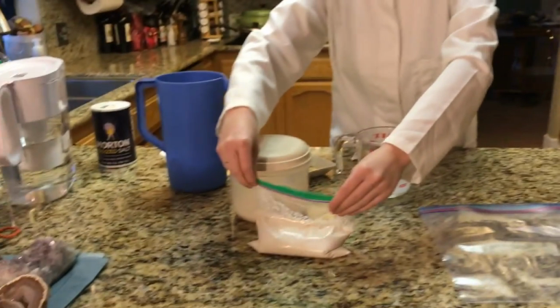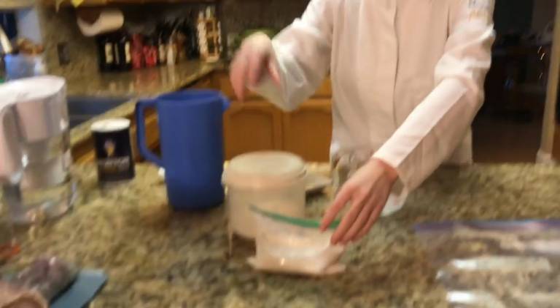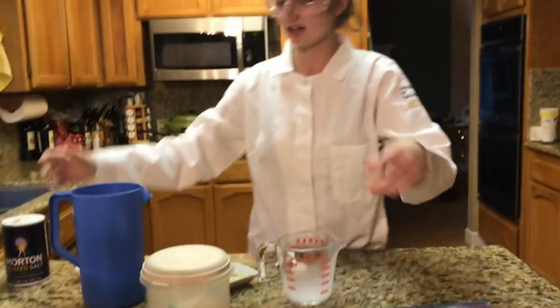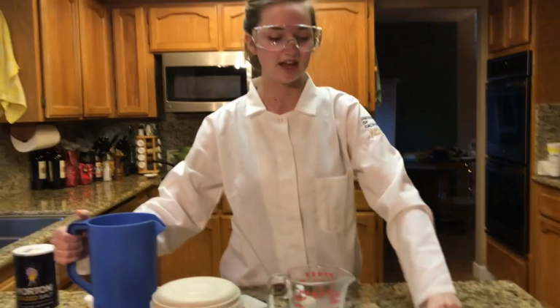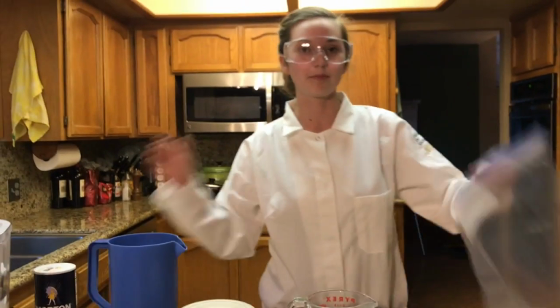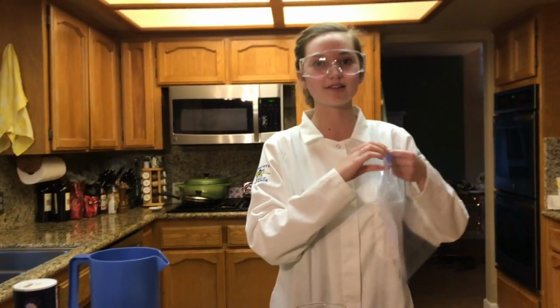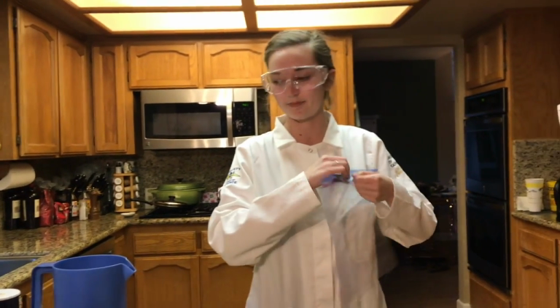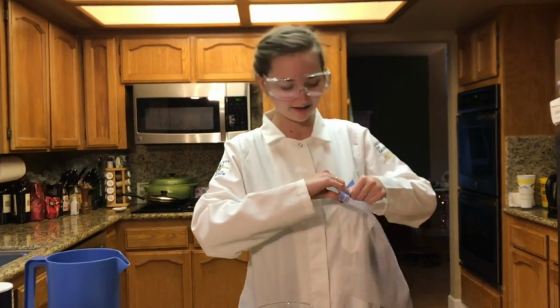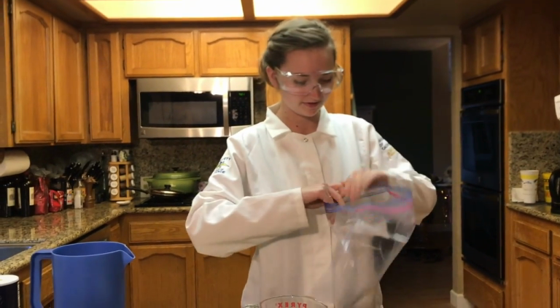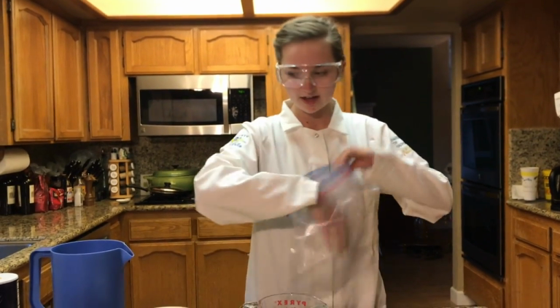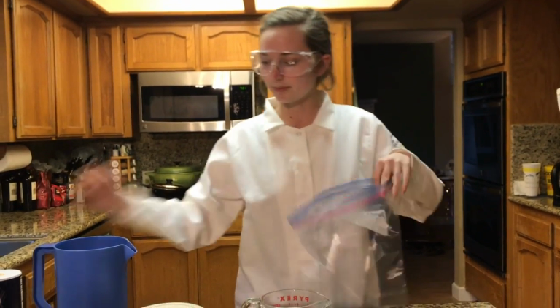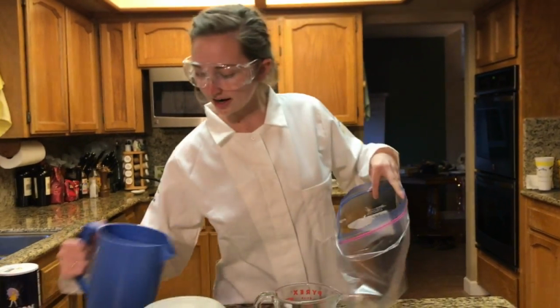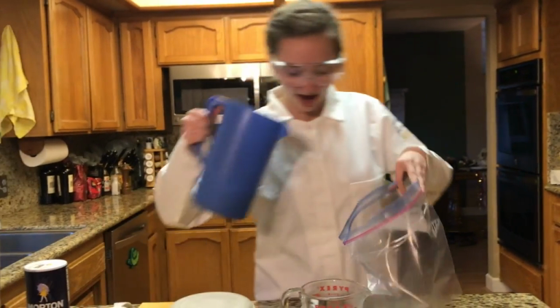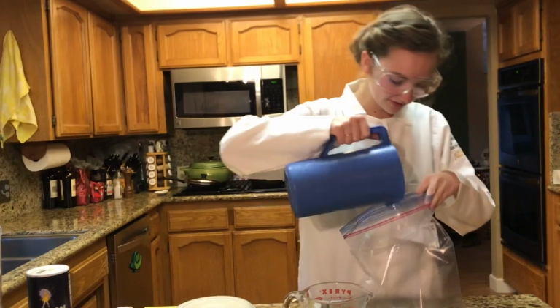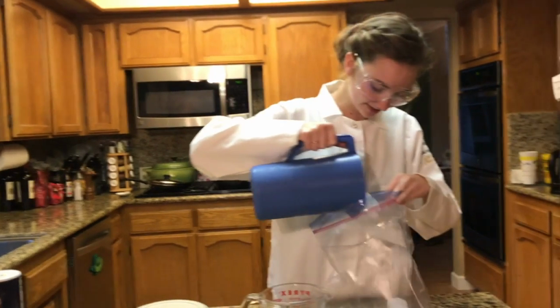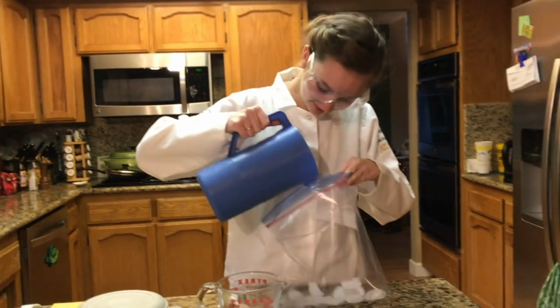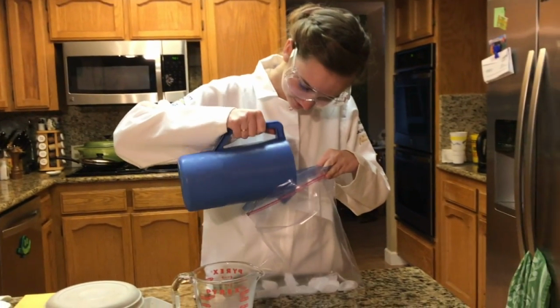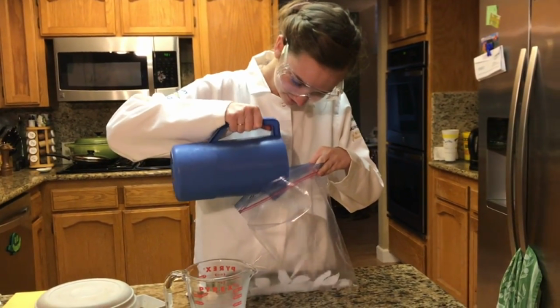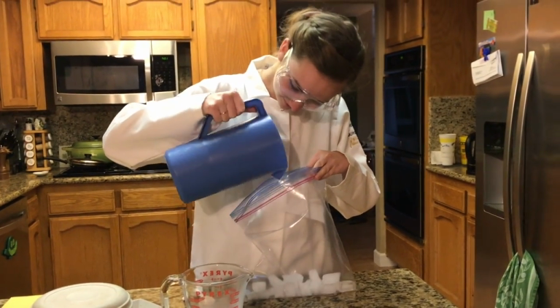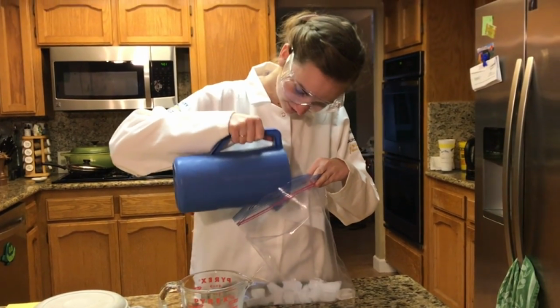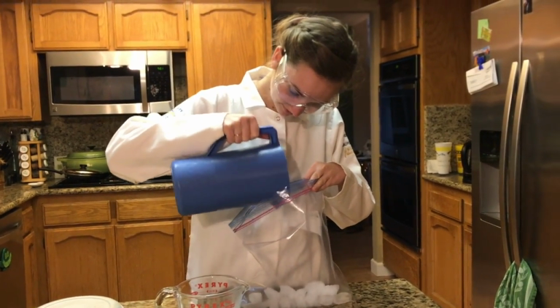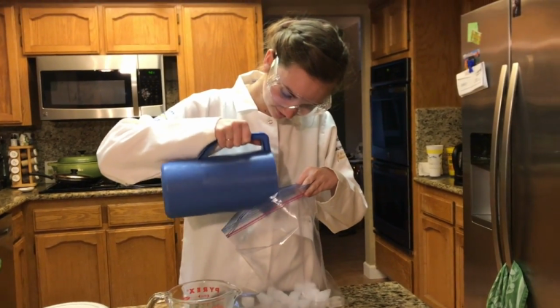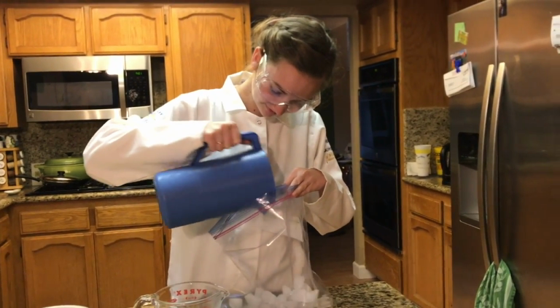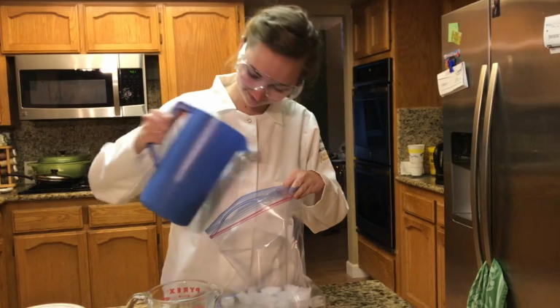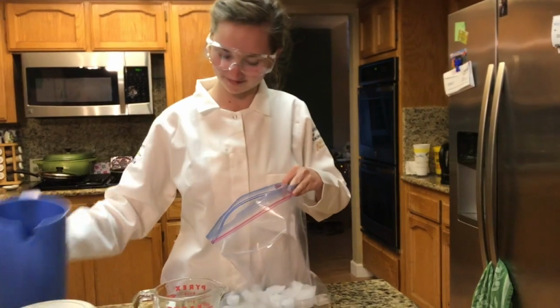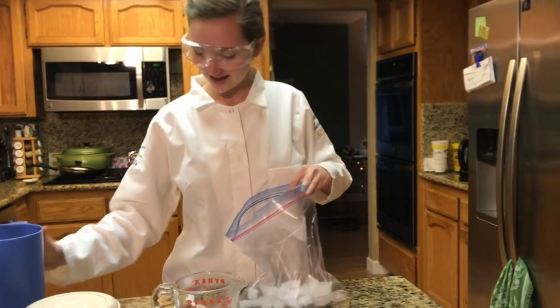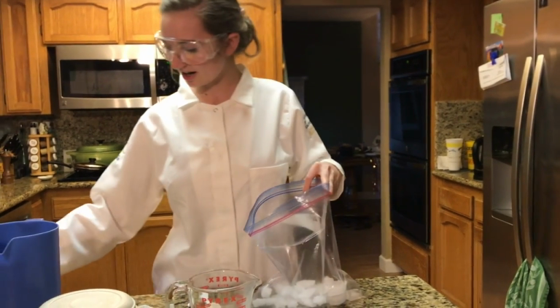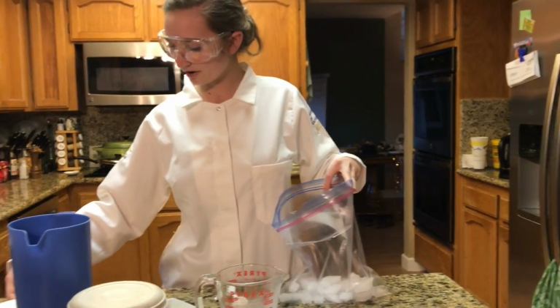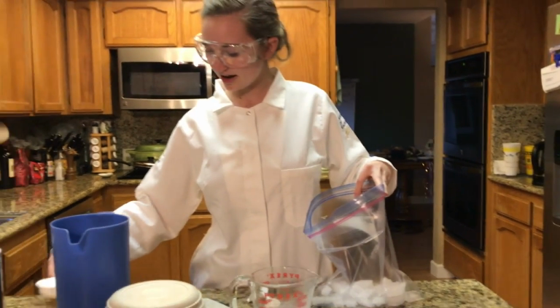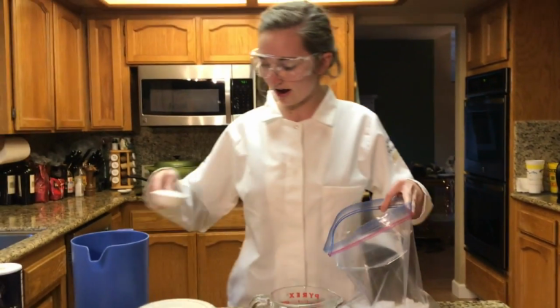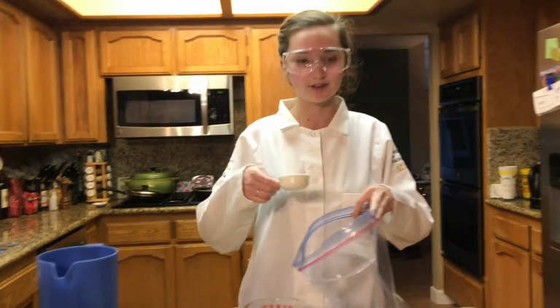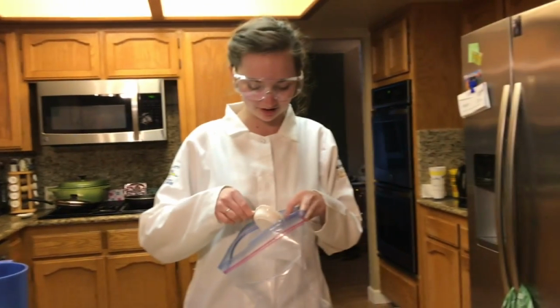Next you're going to take your big Ziploc bag and pour in about half of the ice. Then you're going to pour in a quarter cup of salt.